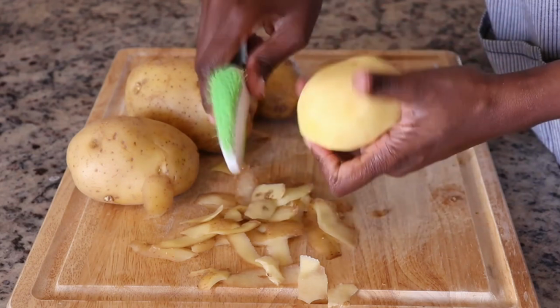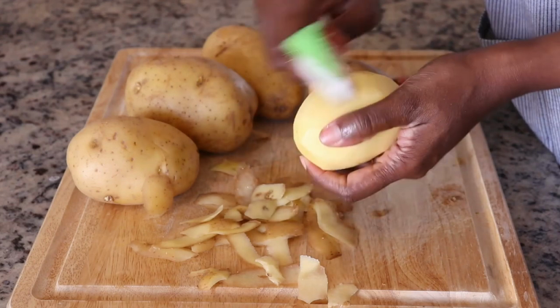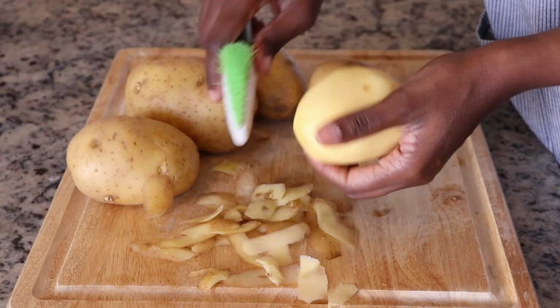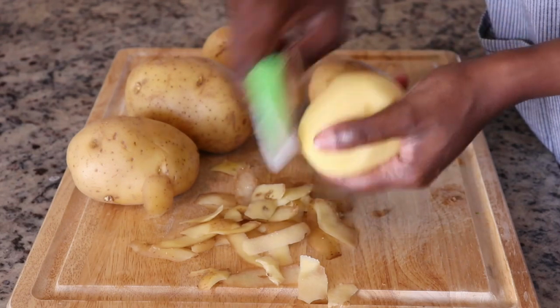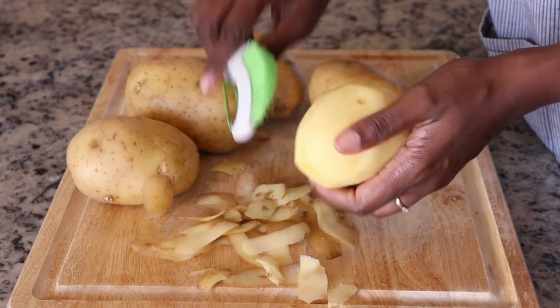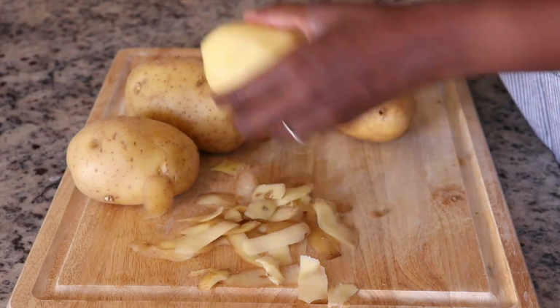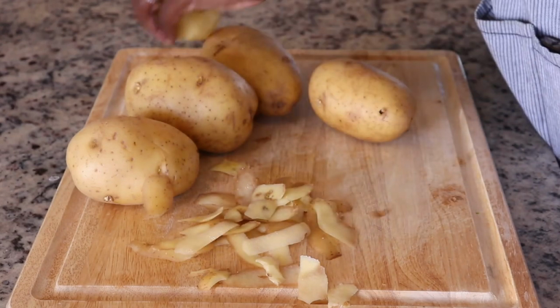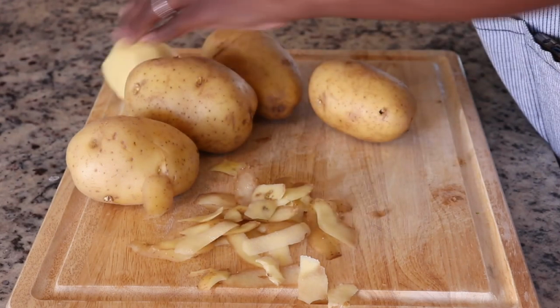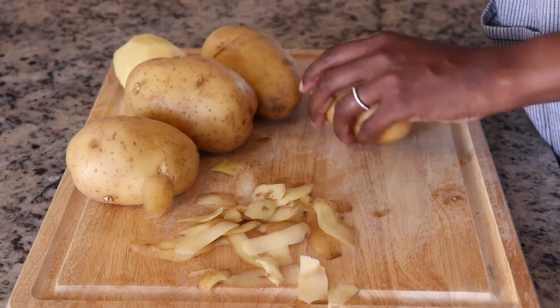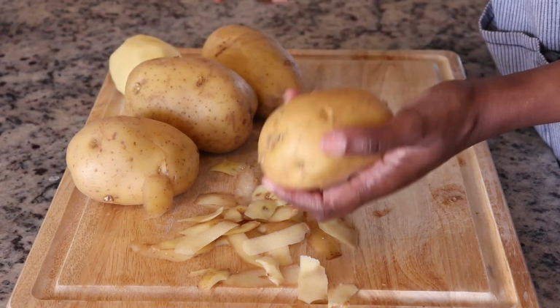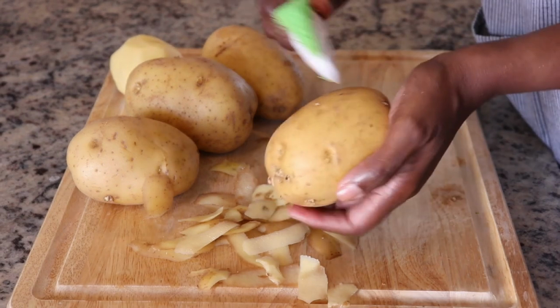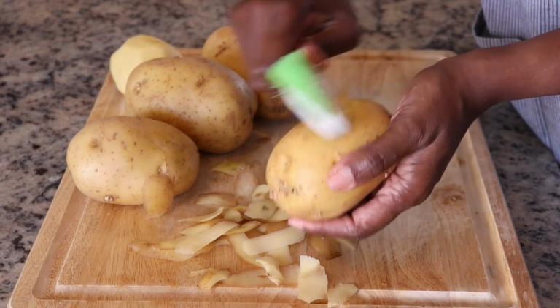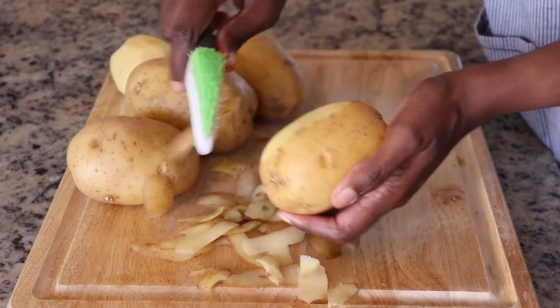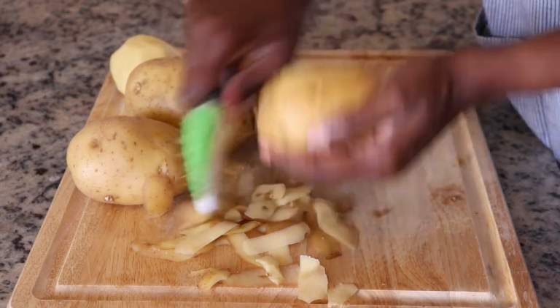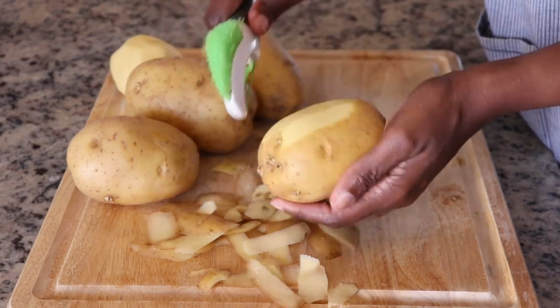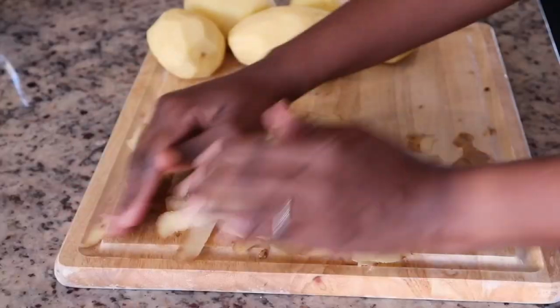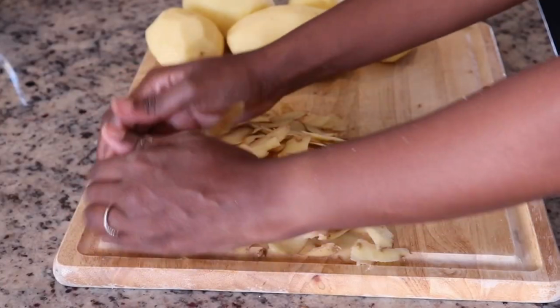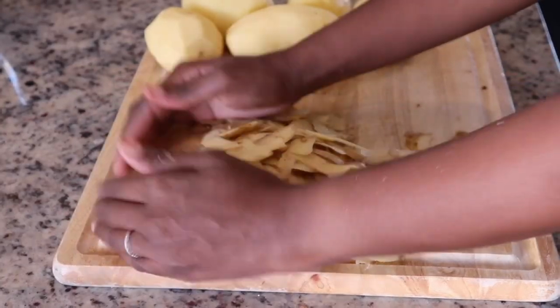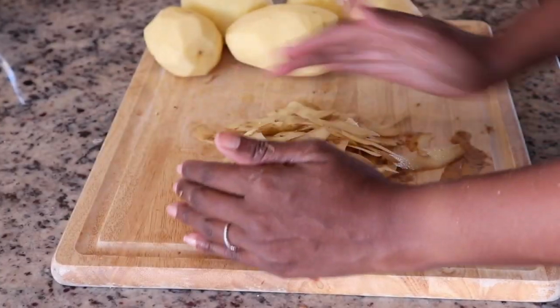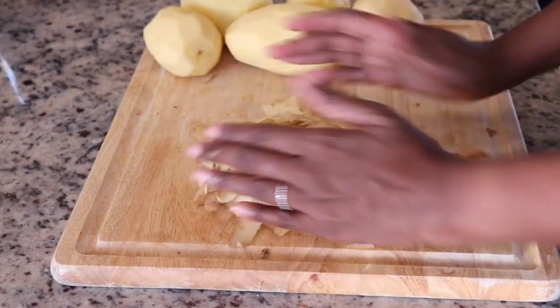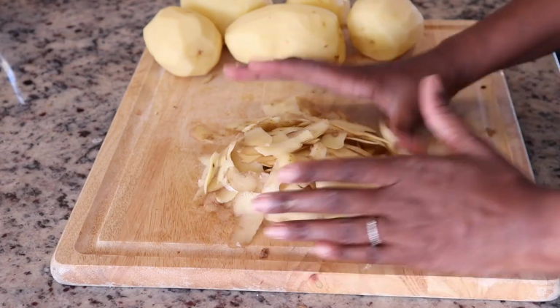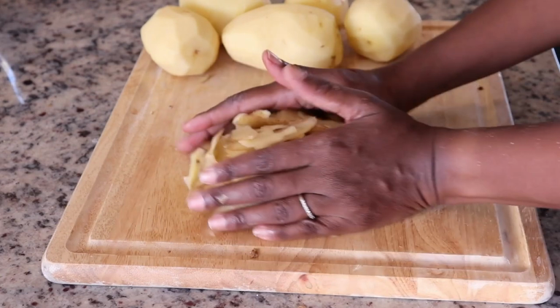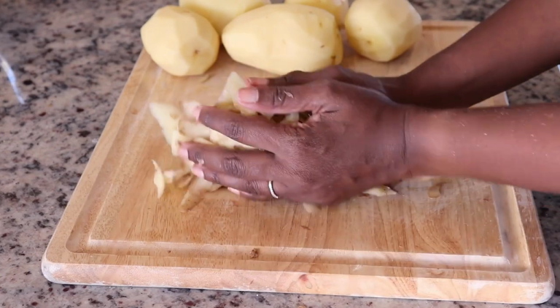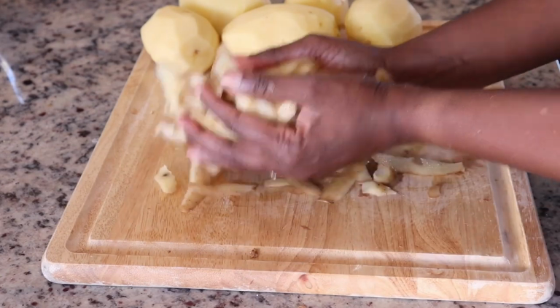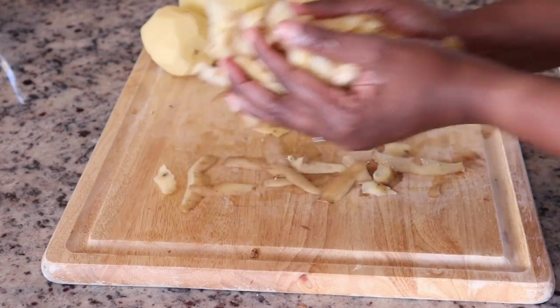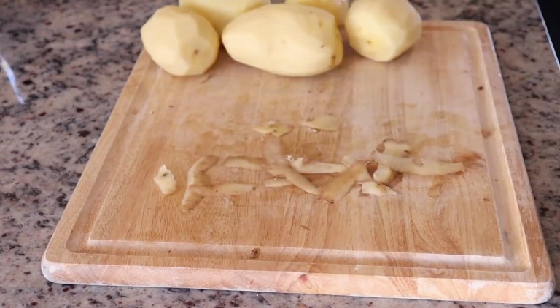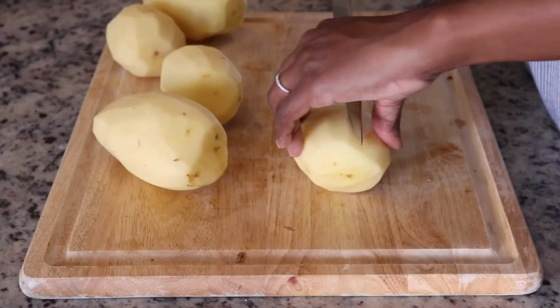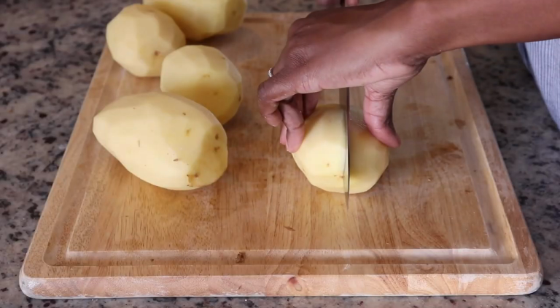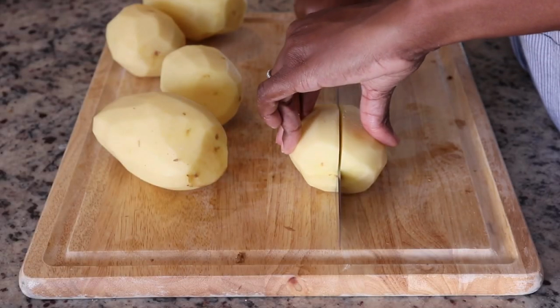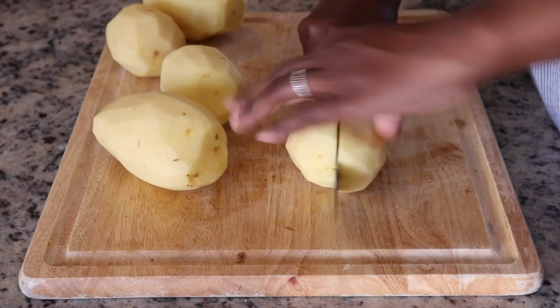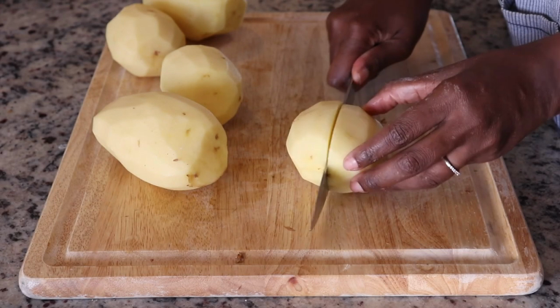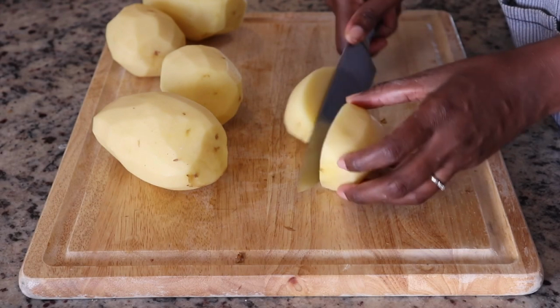Yukon Gold also has a fairly thin skin, so if you like to mash your potatoes with the skin on, you can just make sure it's cleaned really well and boil it with the skin on.